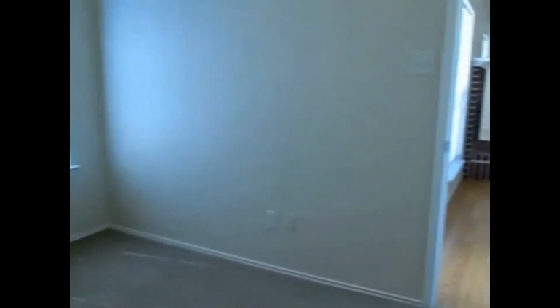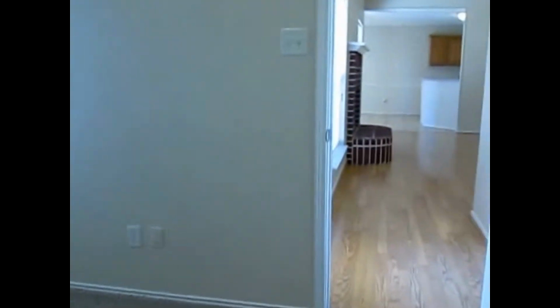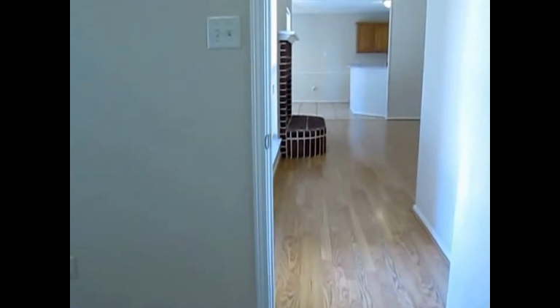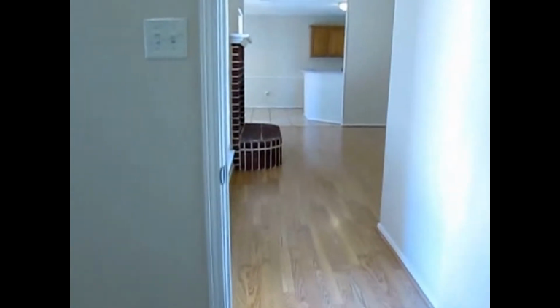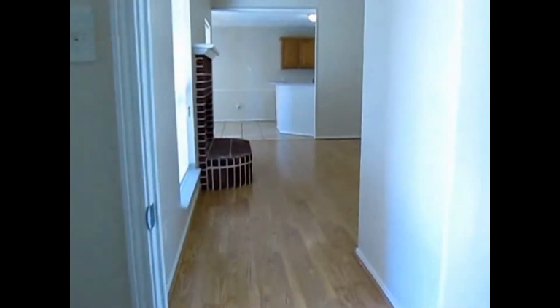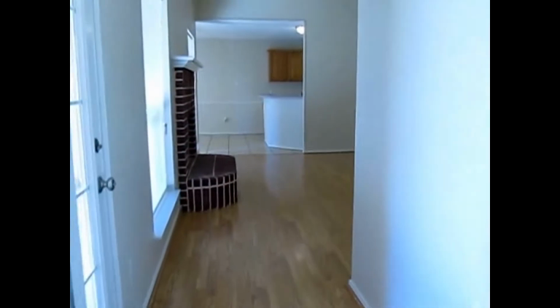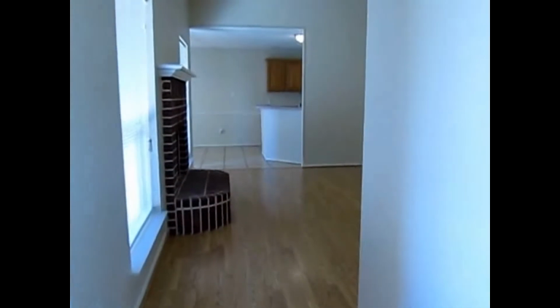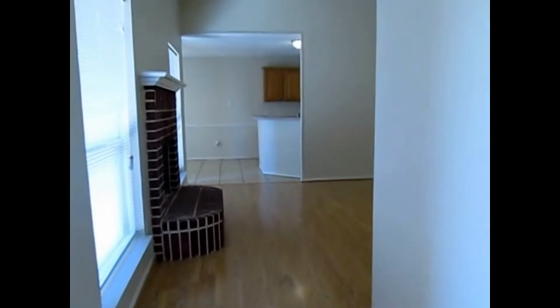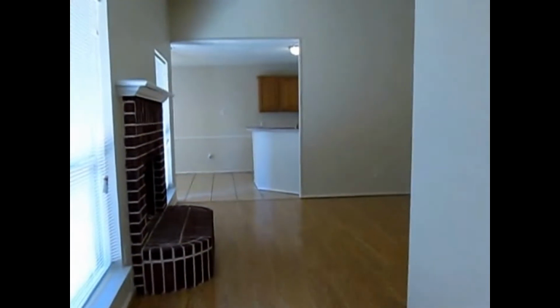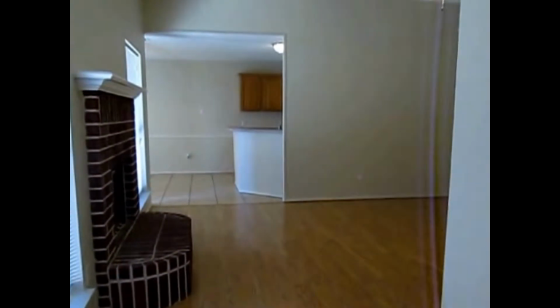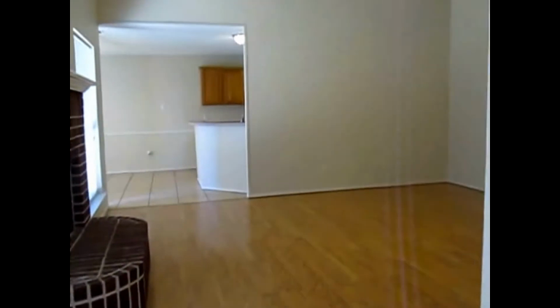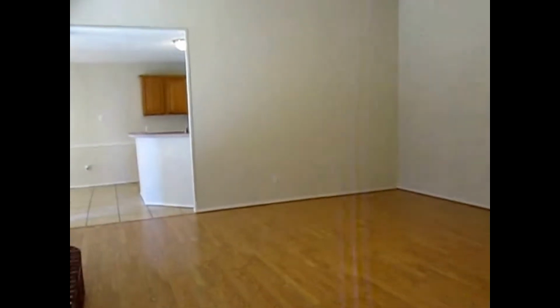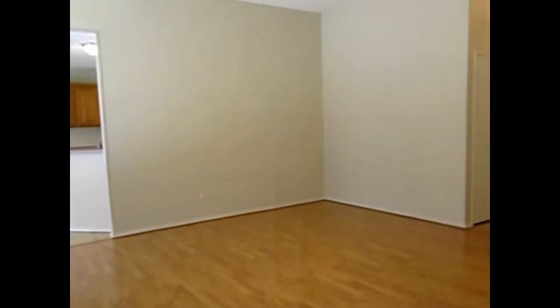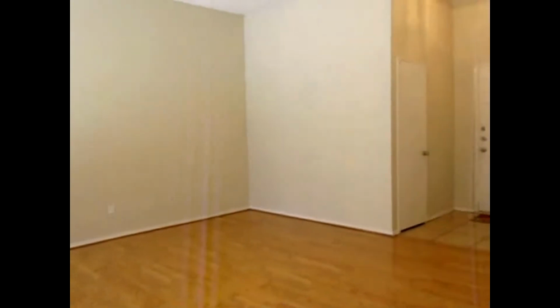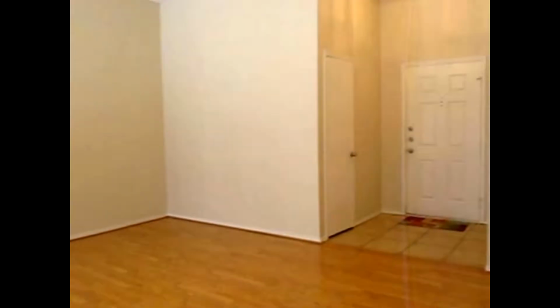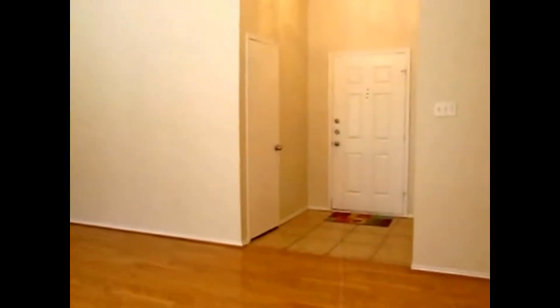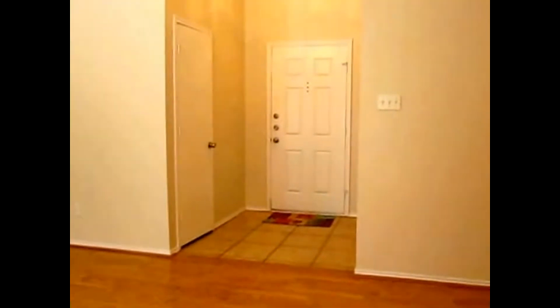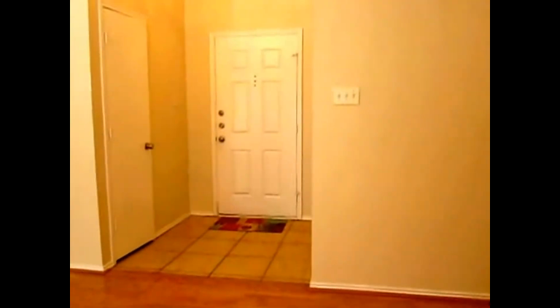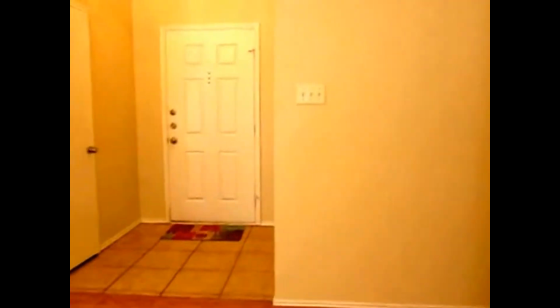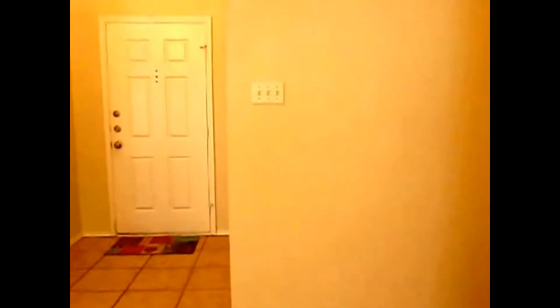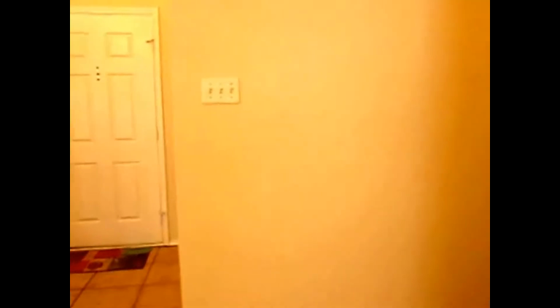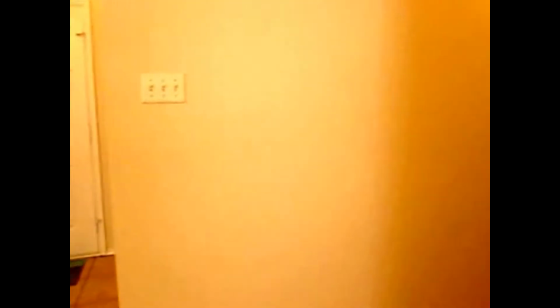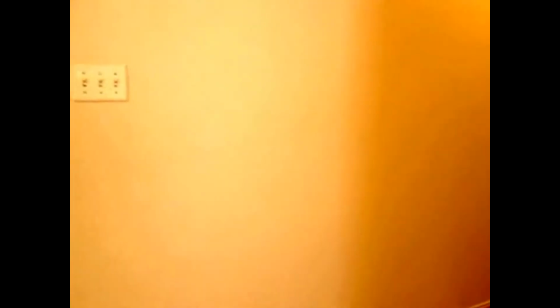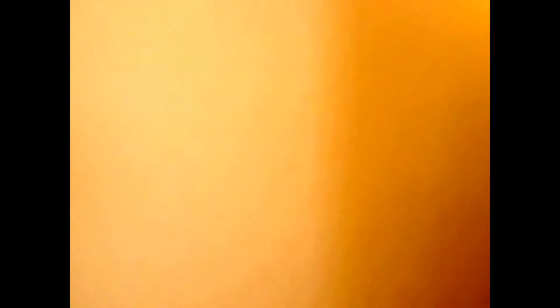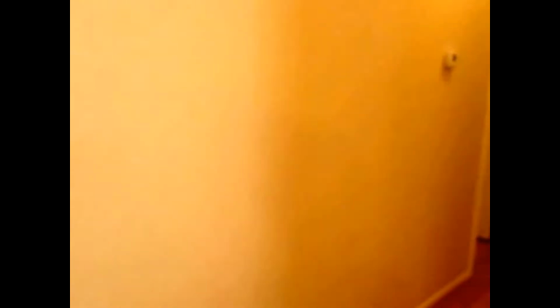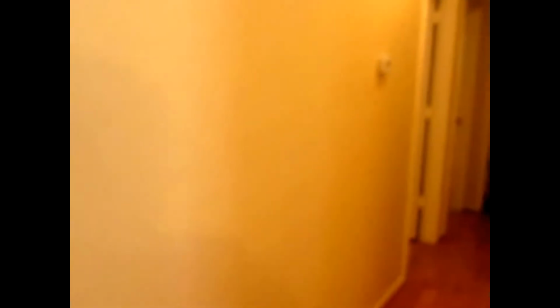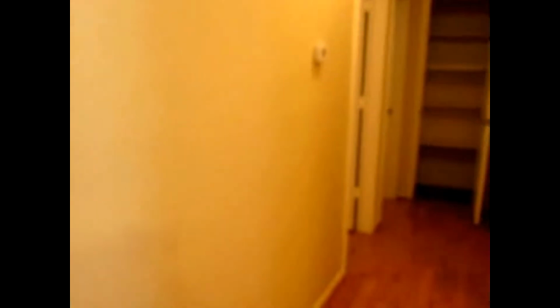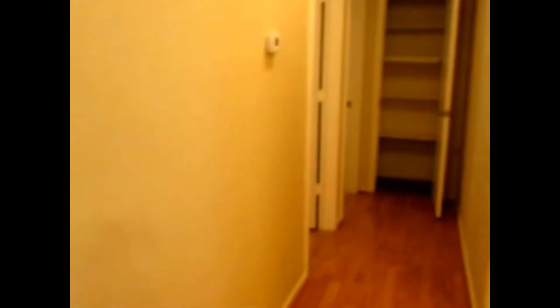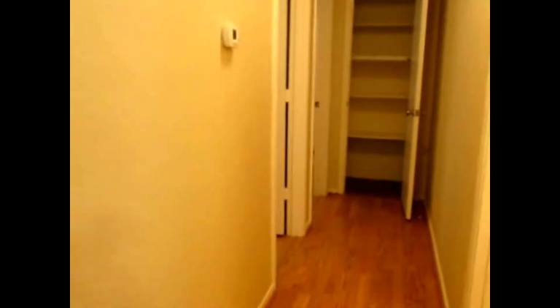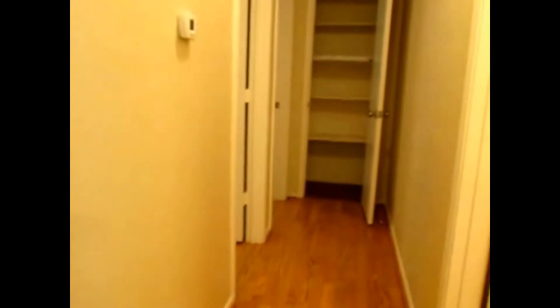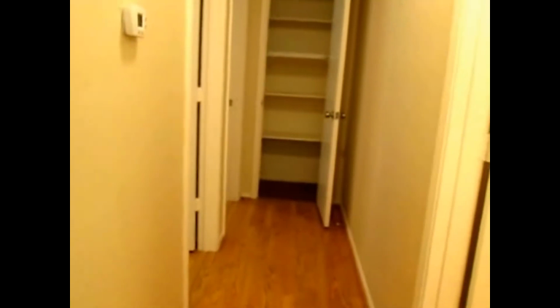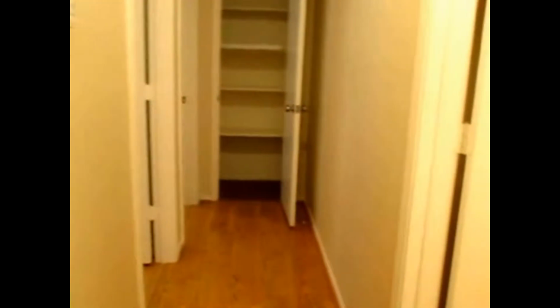Next up are the last two bedrooms and the bathroom. If you feel this property will fit your needs, you can apply online at realpropertydfw.com — just go to the website, hit the search rental button in the top right corner, and you can apply online.